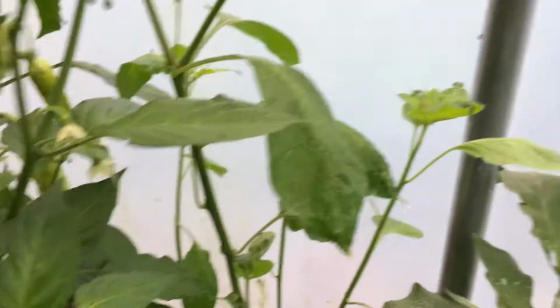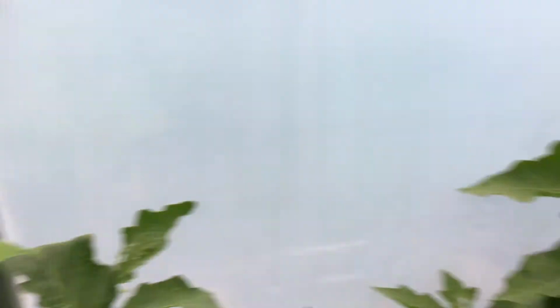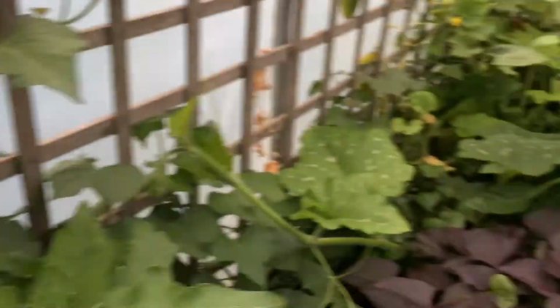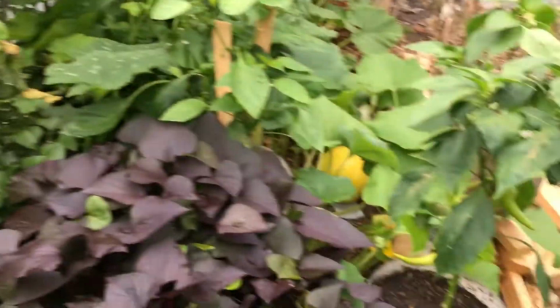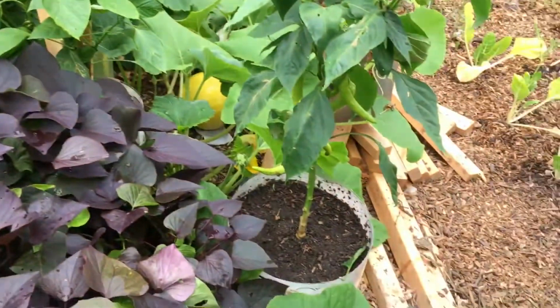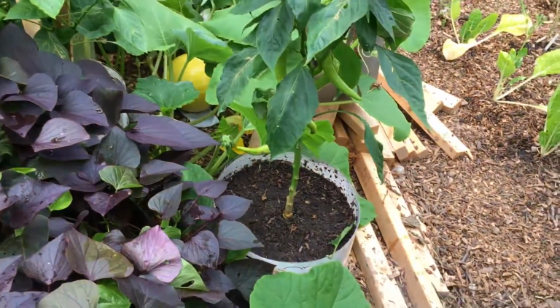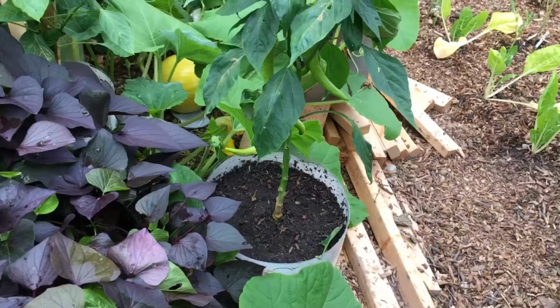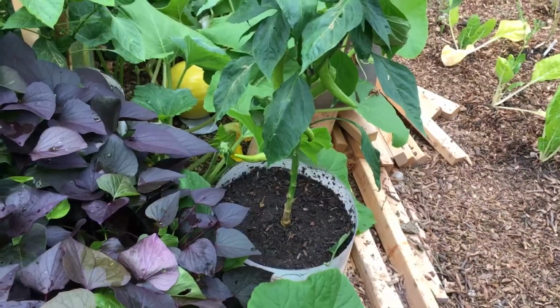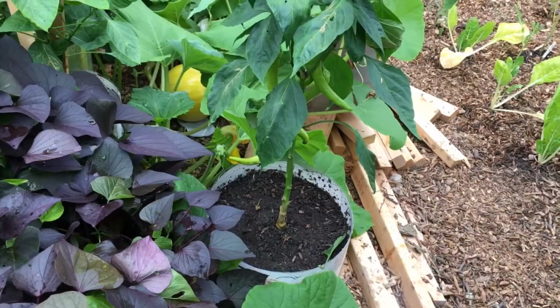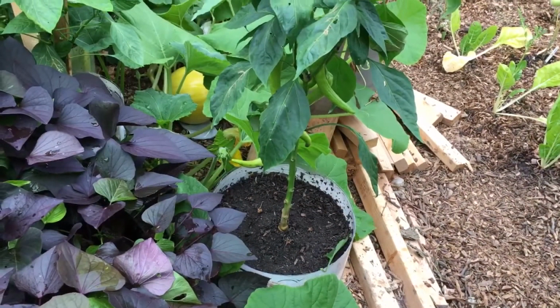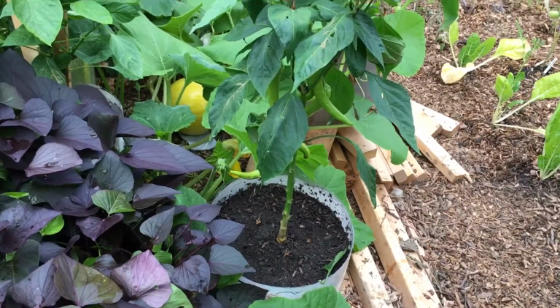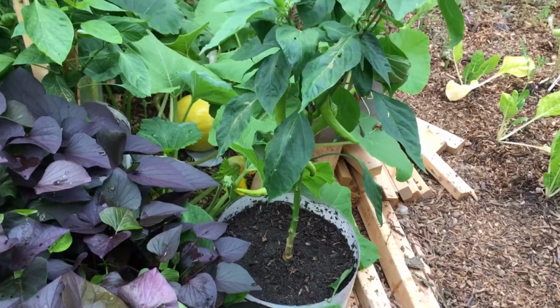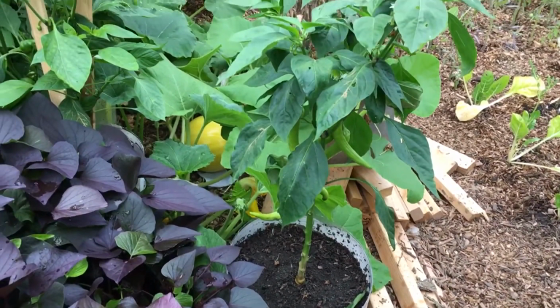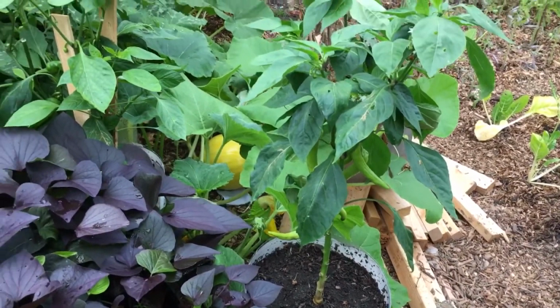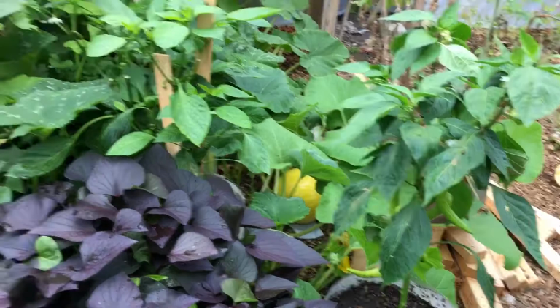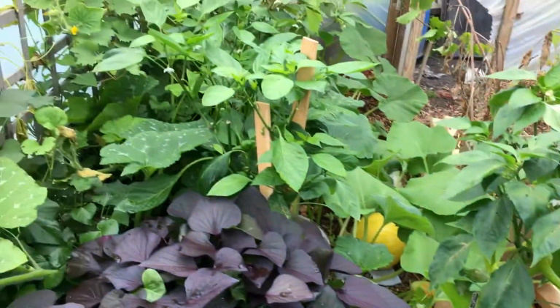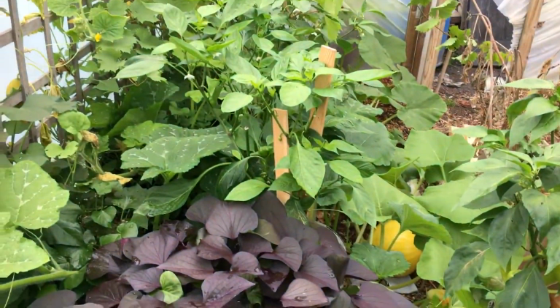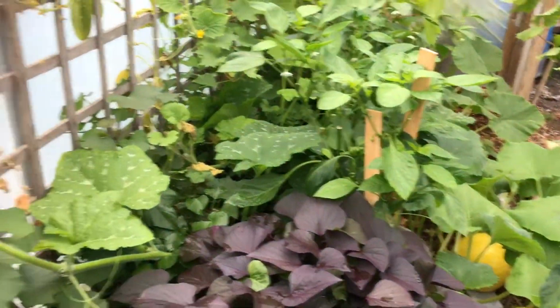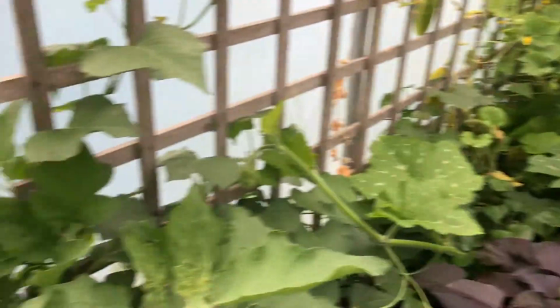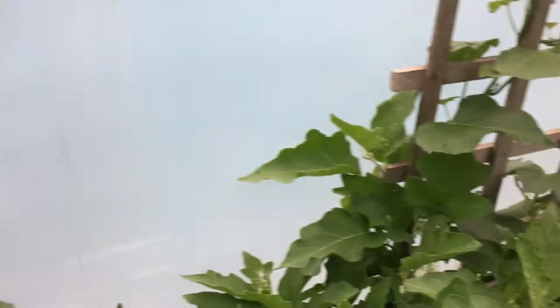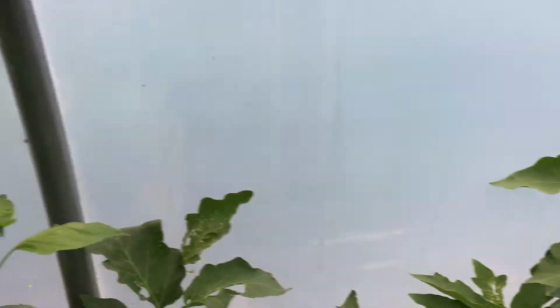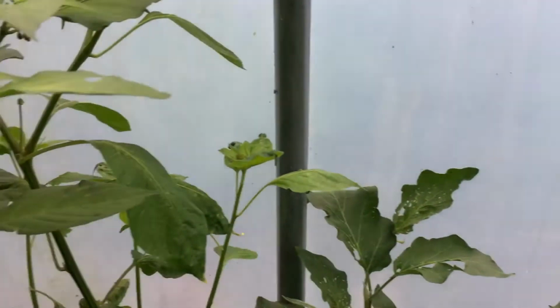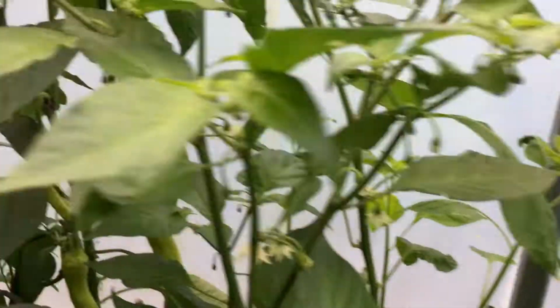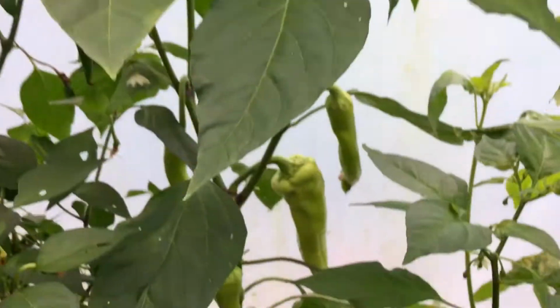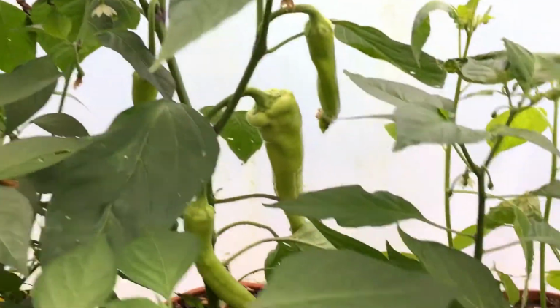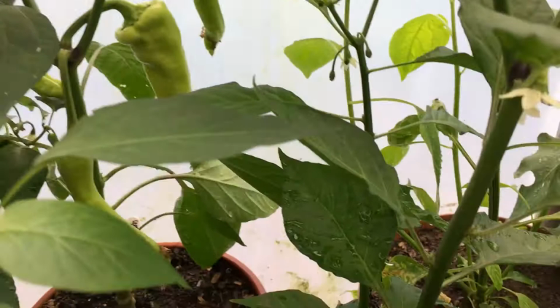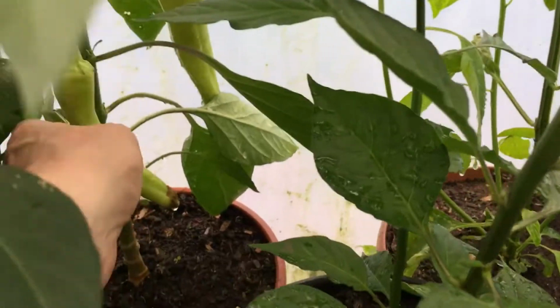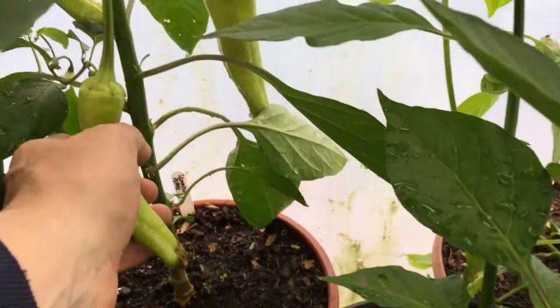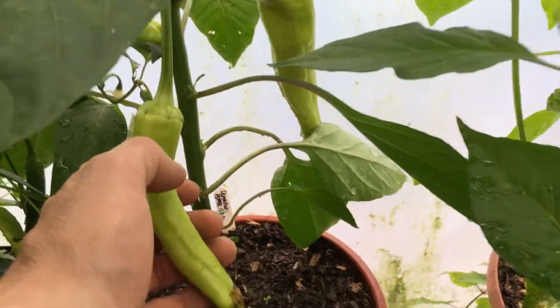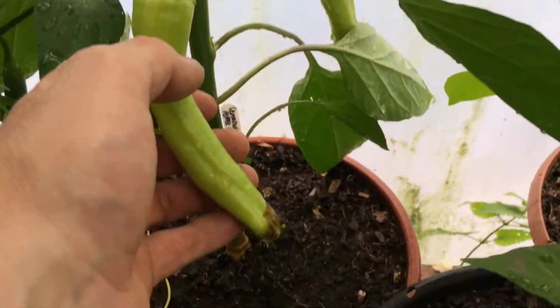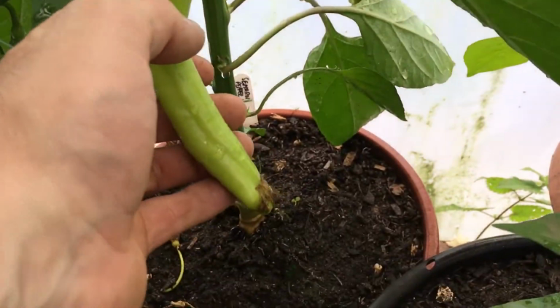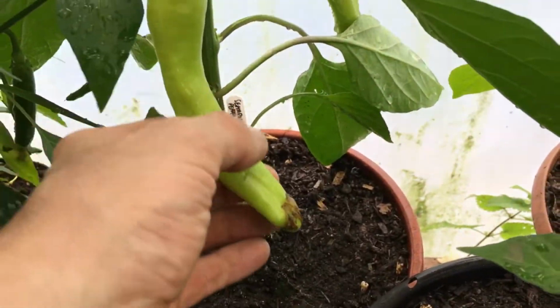I think because I've put them in these big pots that I've got a better crop. I'm getting bigger ones. Whether that's just one of them things, I don't know. I've got more again — that same pepper.